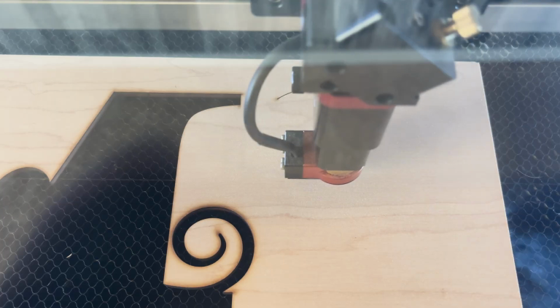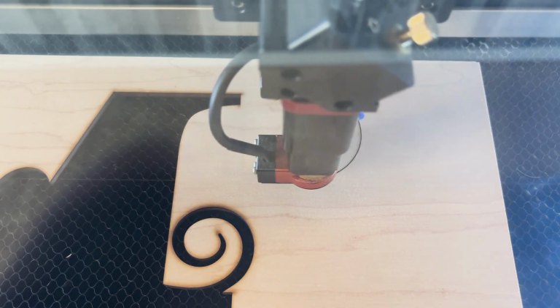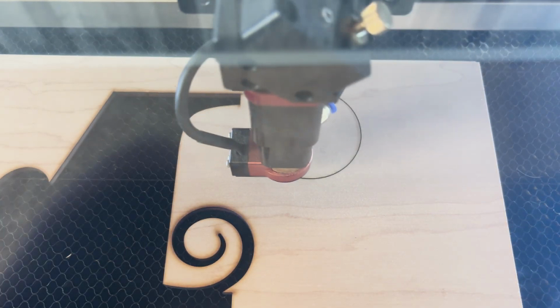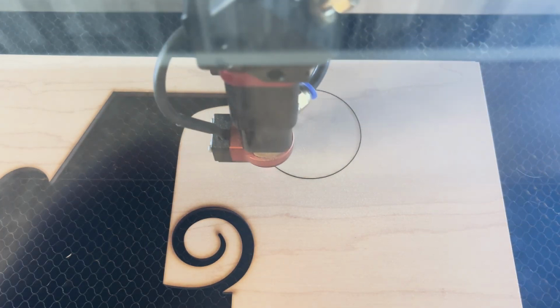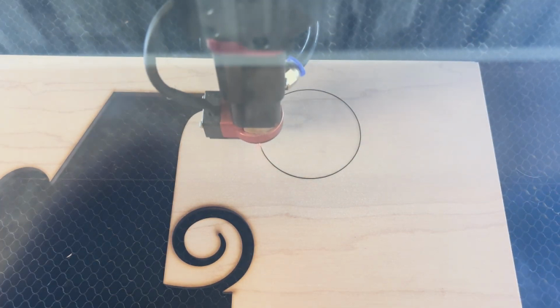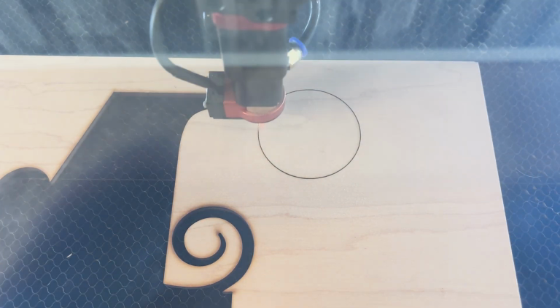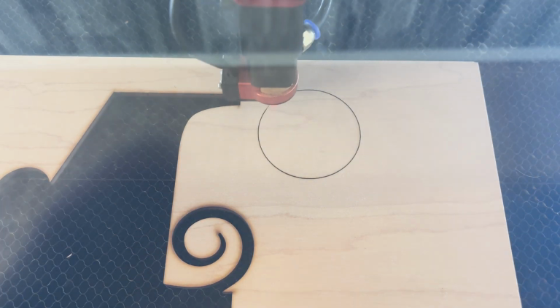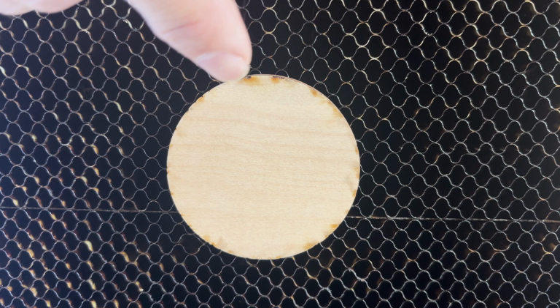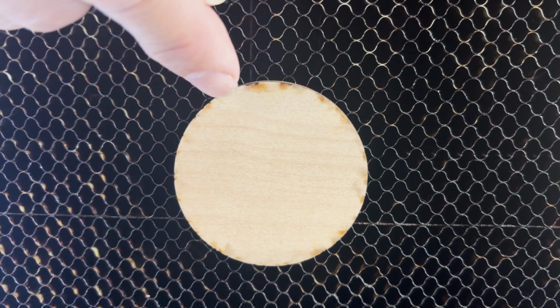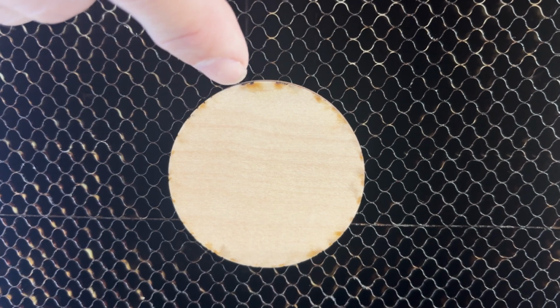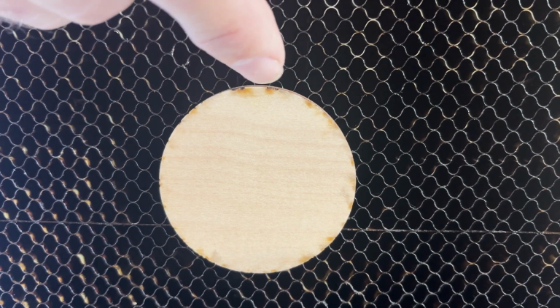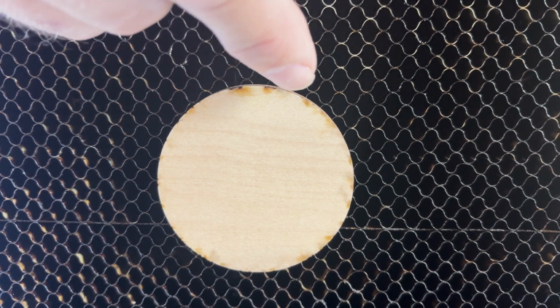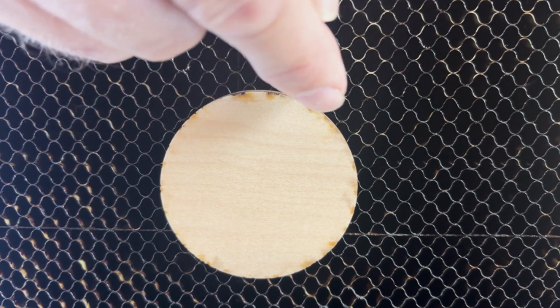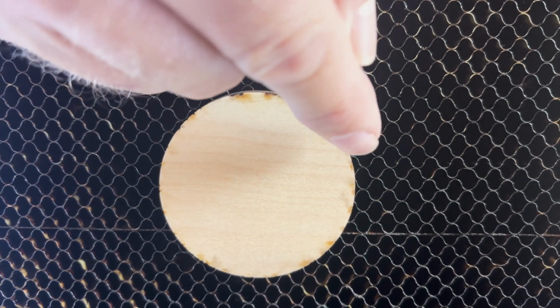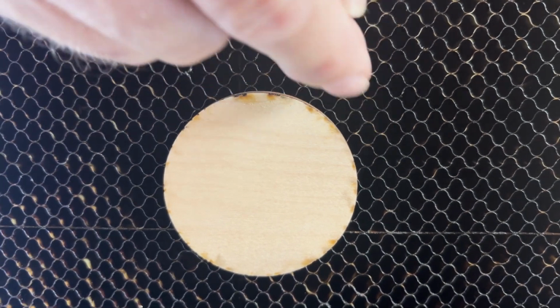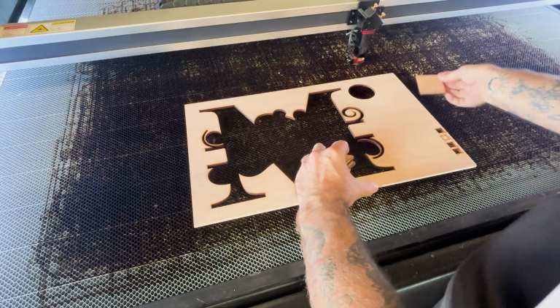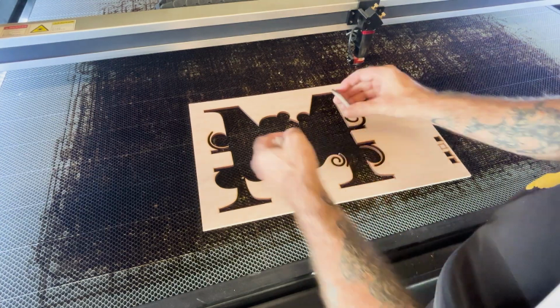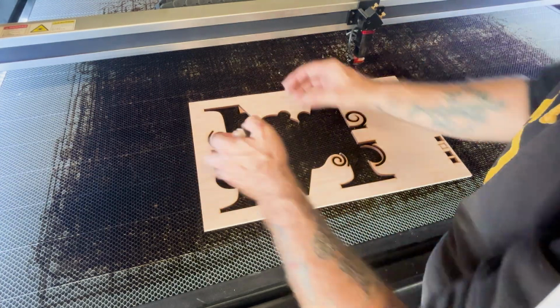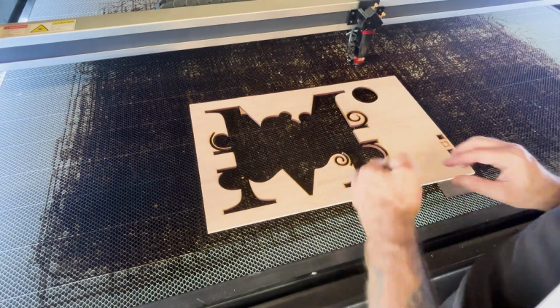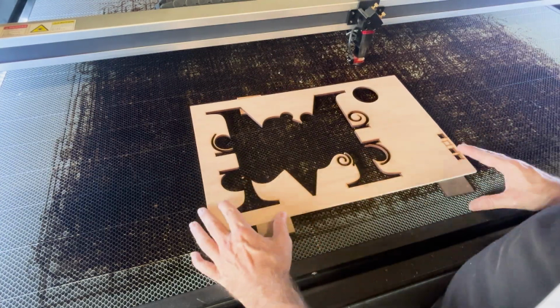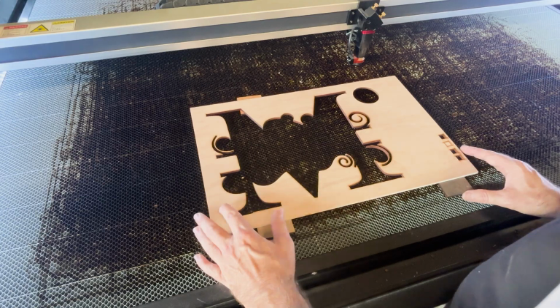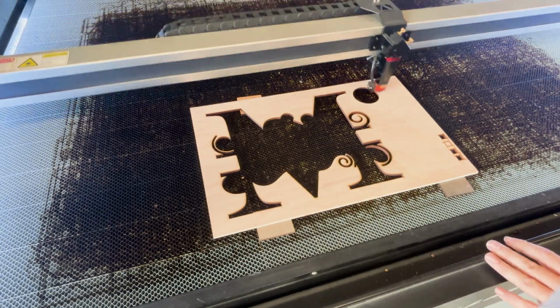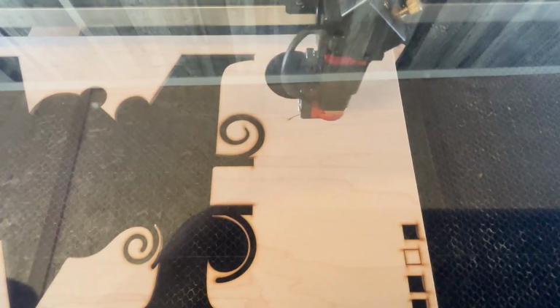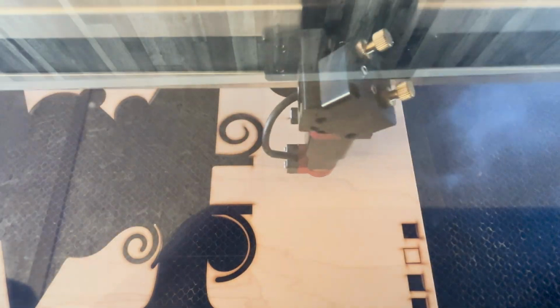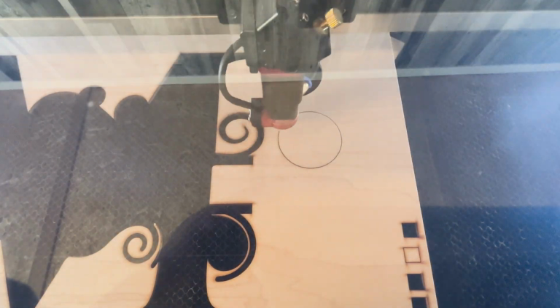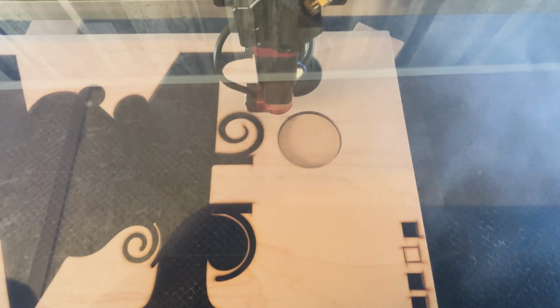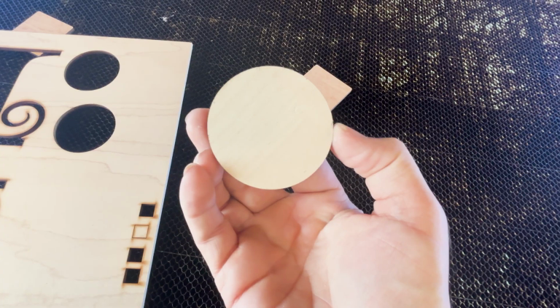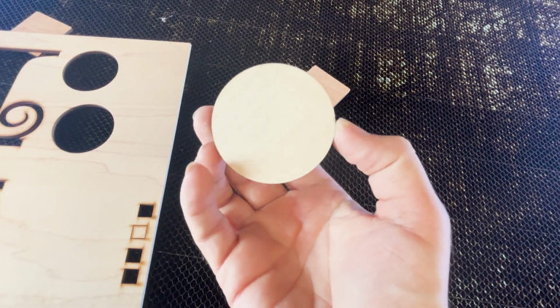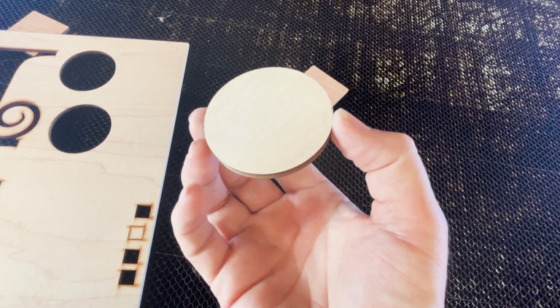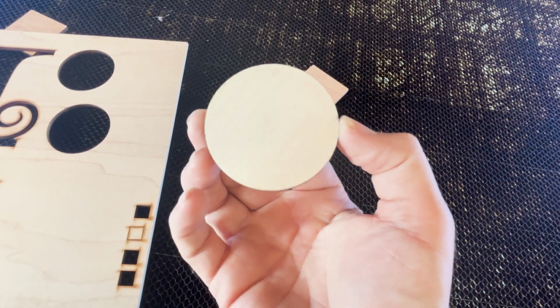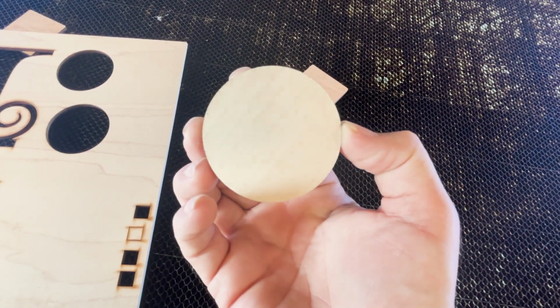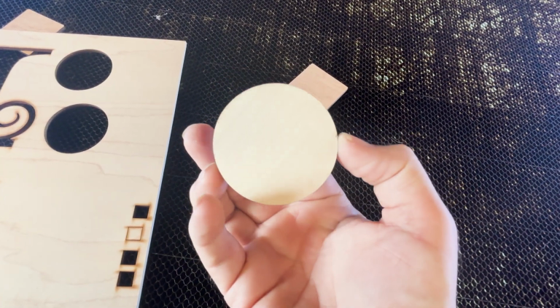Ever notice how the back of a project has little burn marks on it? That's called flashback. You can get a much cleaner back by simply lifting the material off the bed about a quarter inch. You can just use little pieces of scraps — it can make a huge difference if you want a cleaner backside.